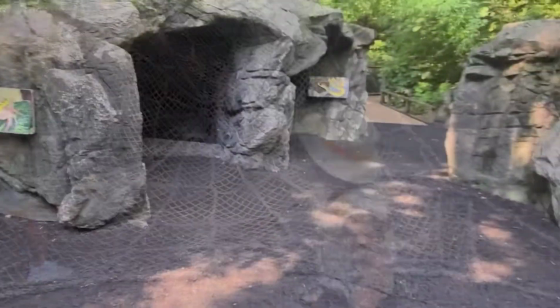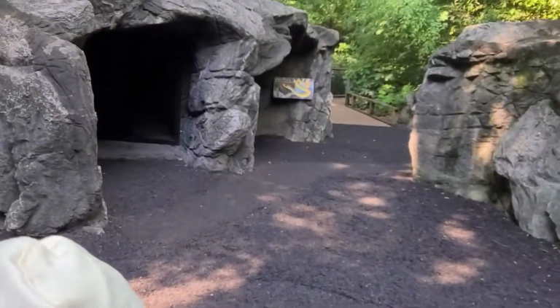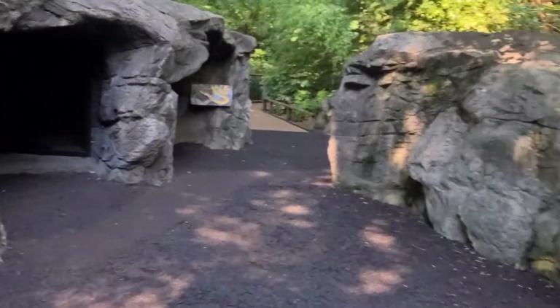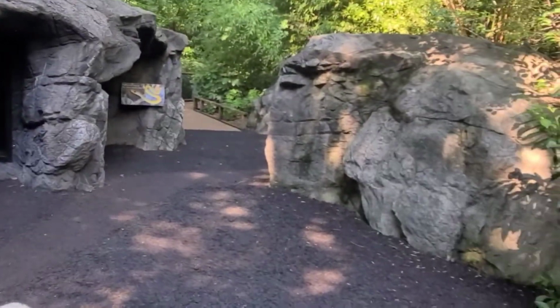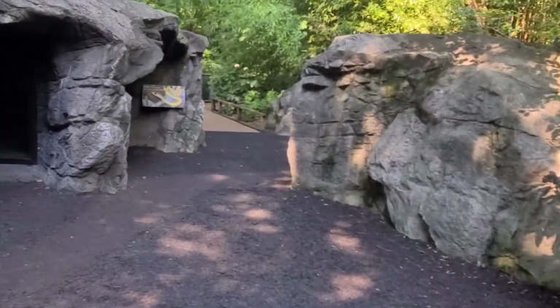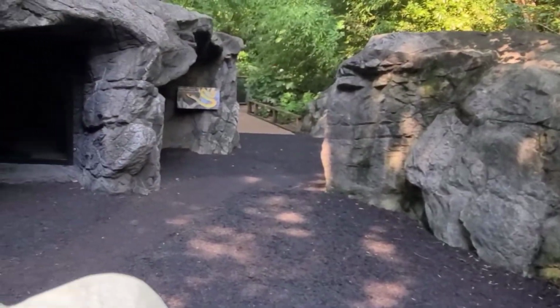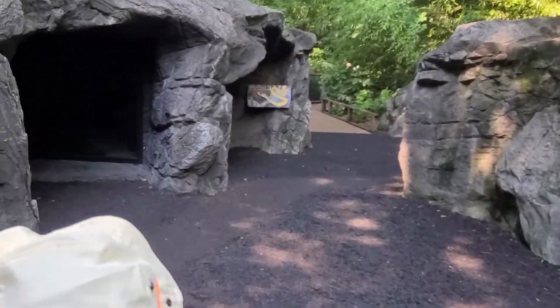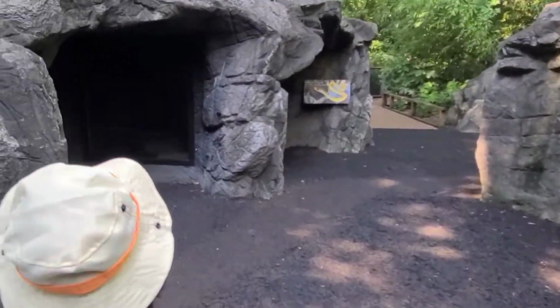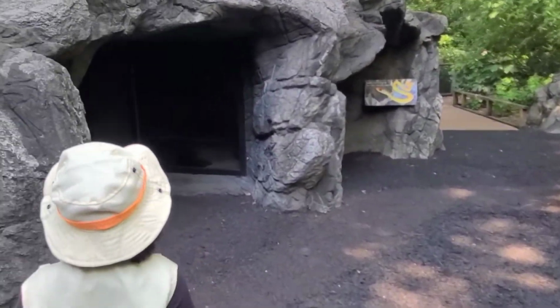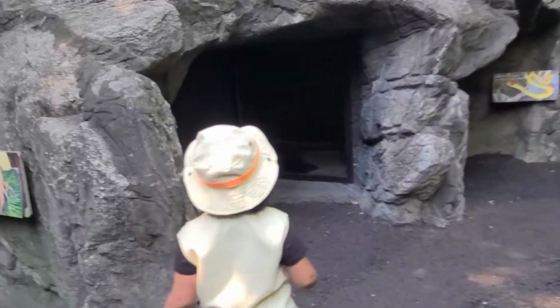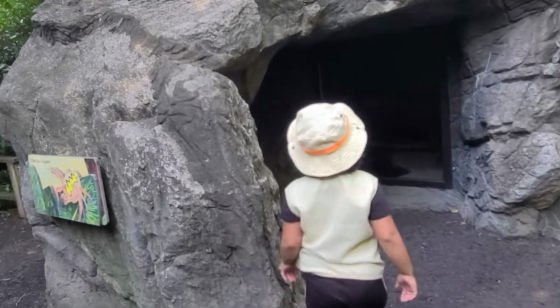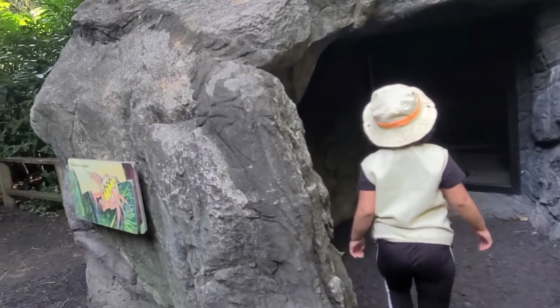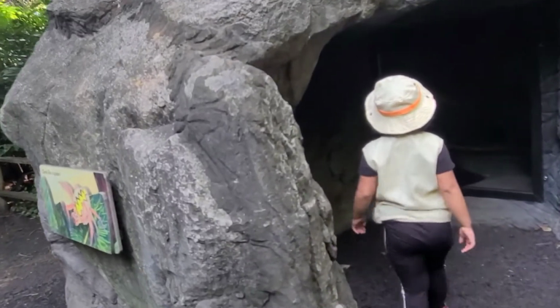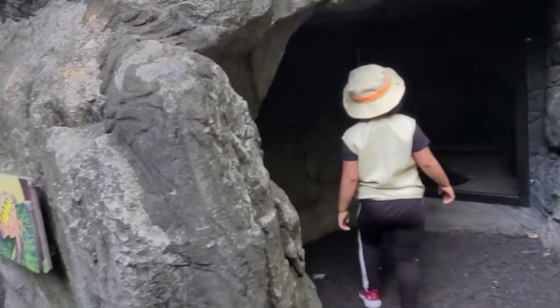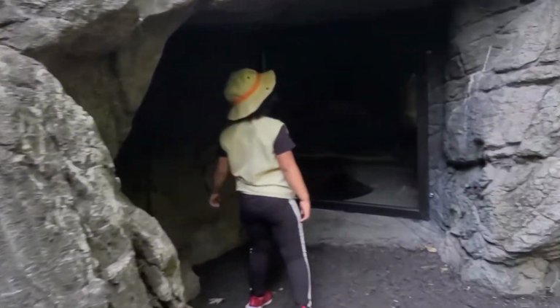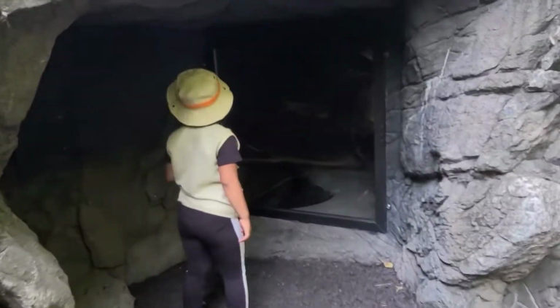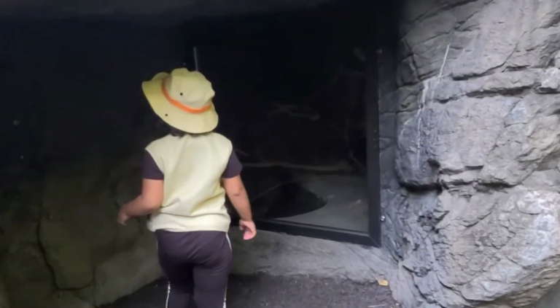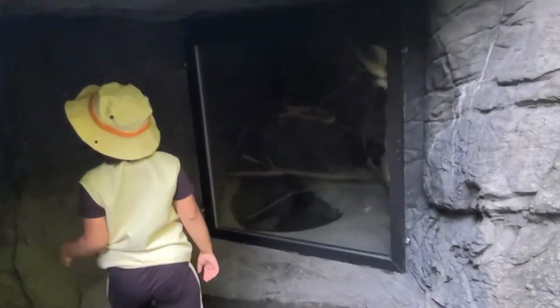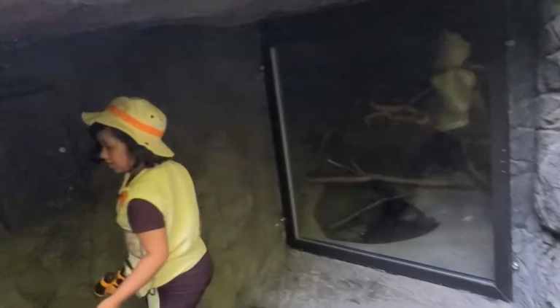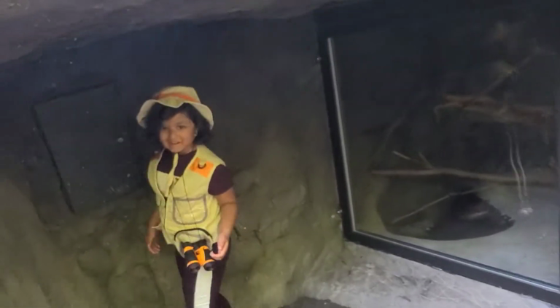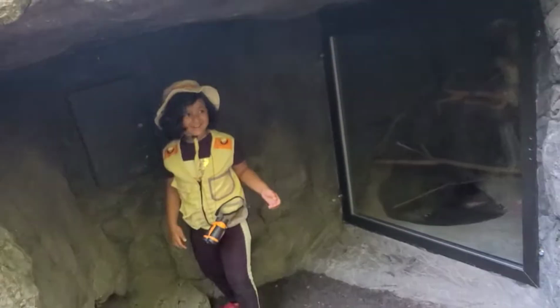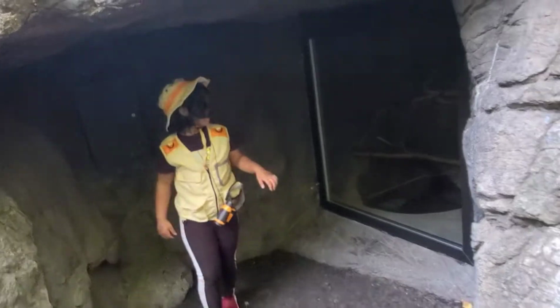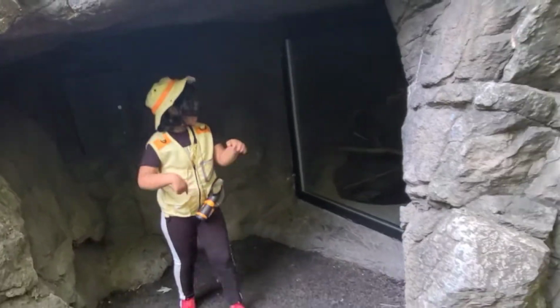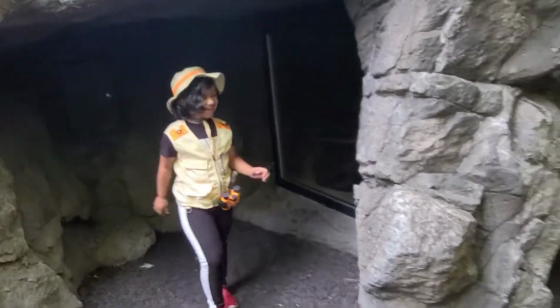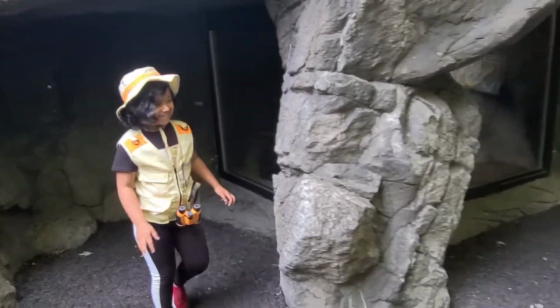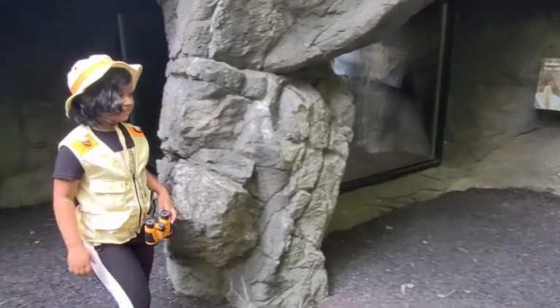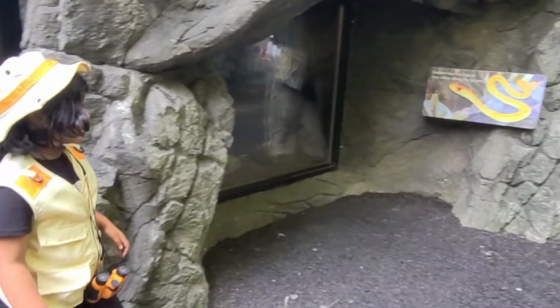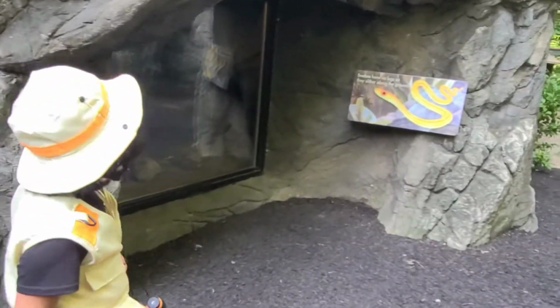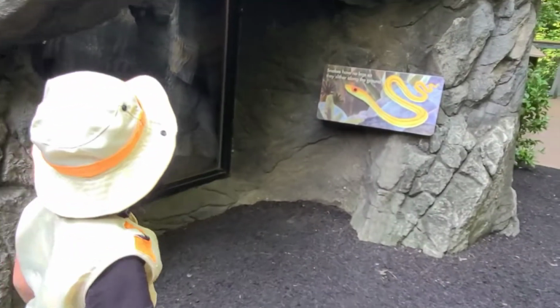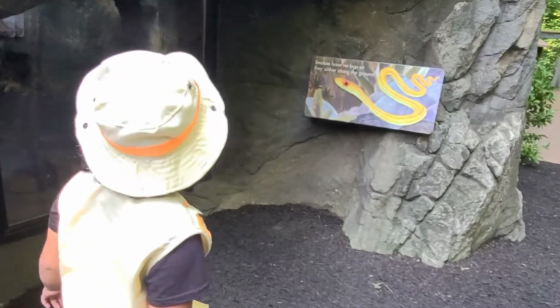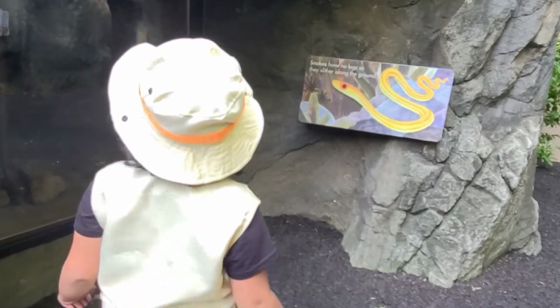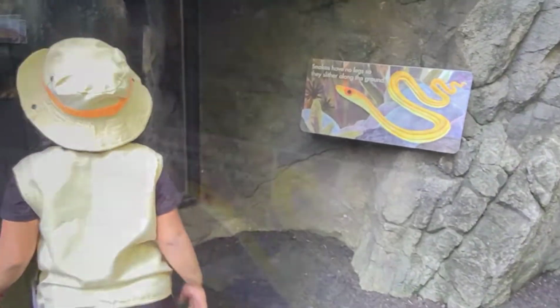Look, they have a cave. This cave is for an ant. Oh, let me go away. This is a snake cave.